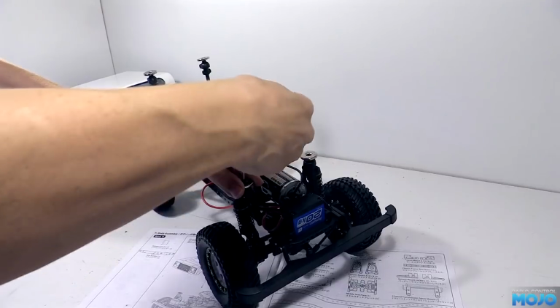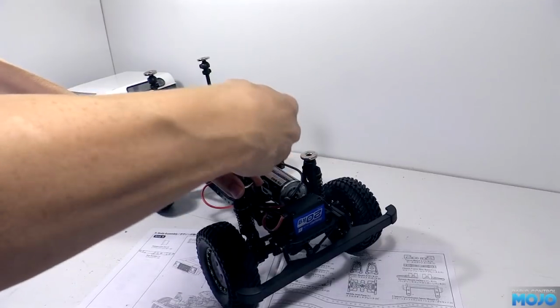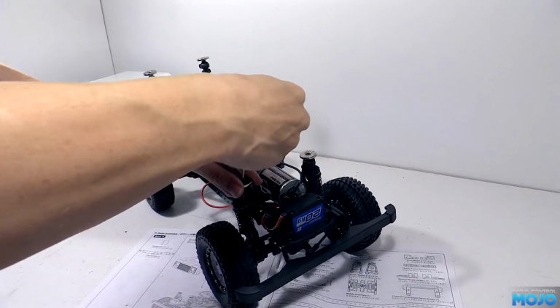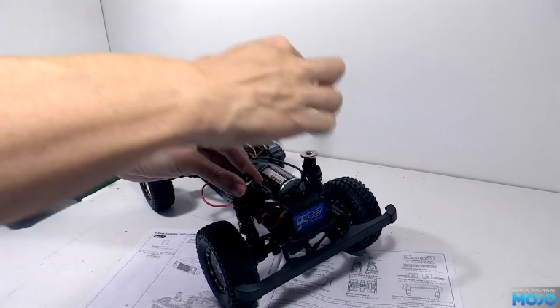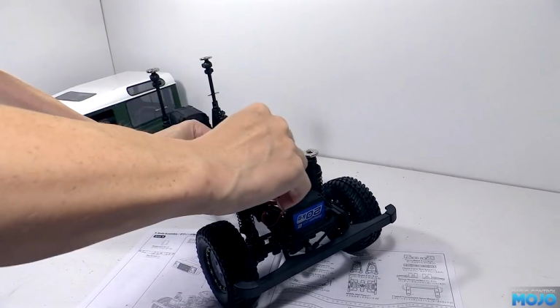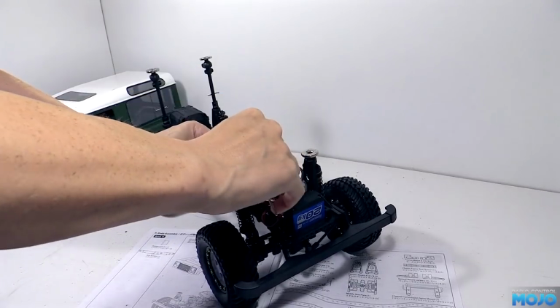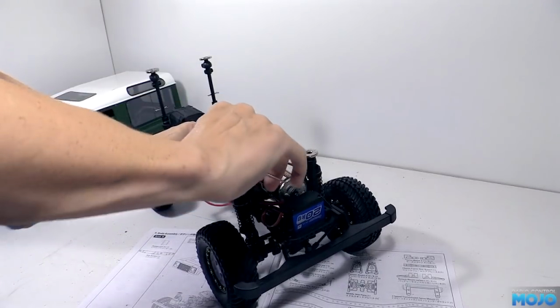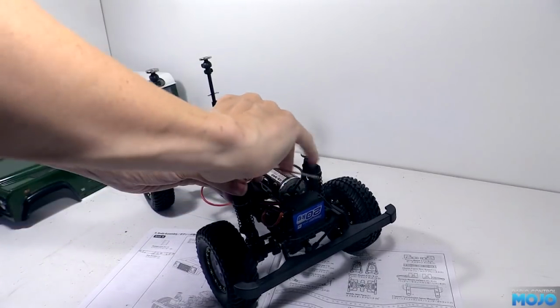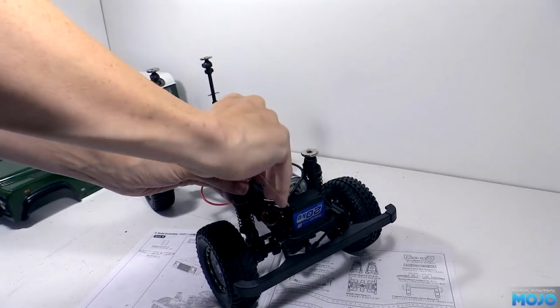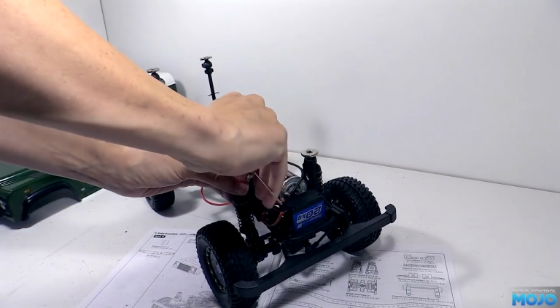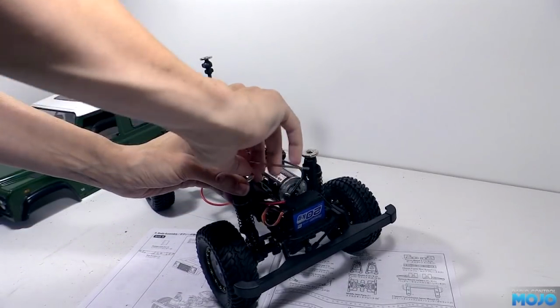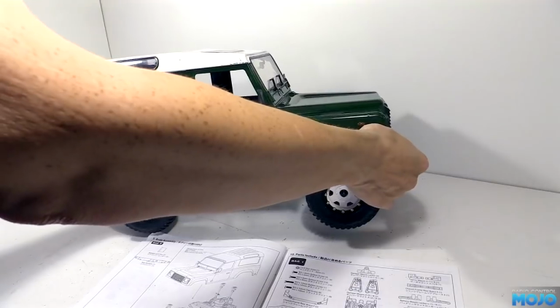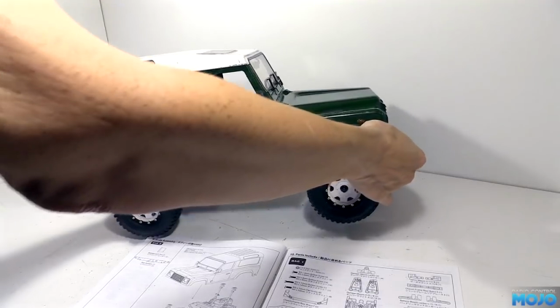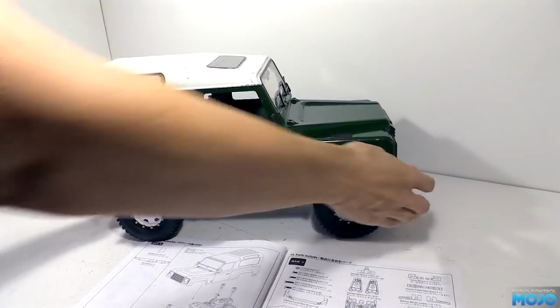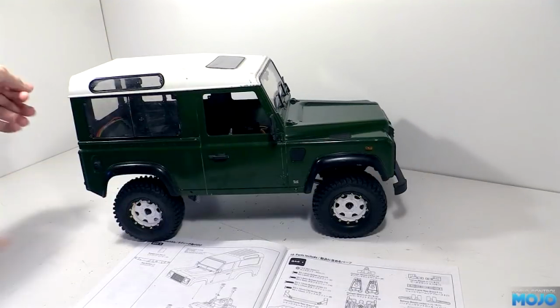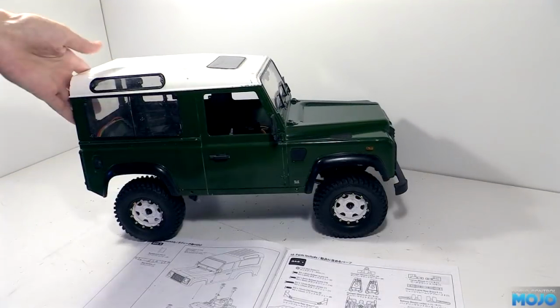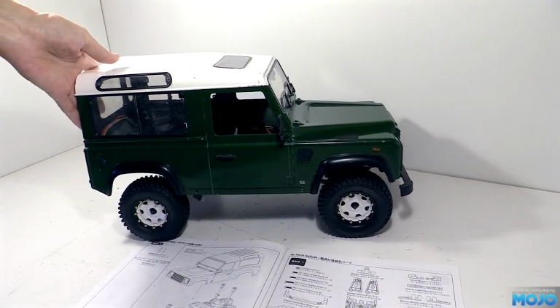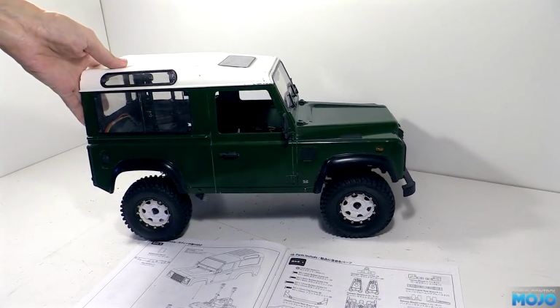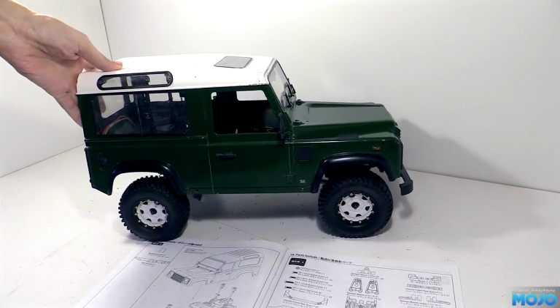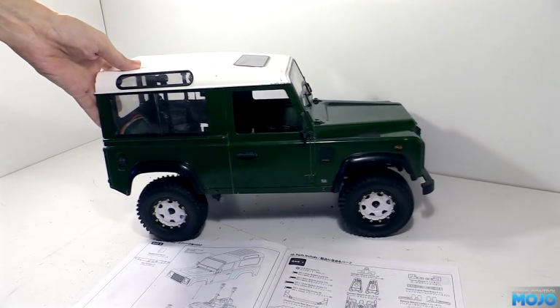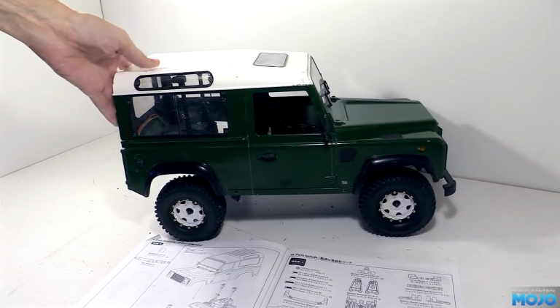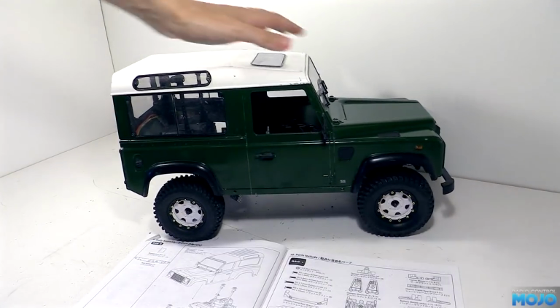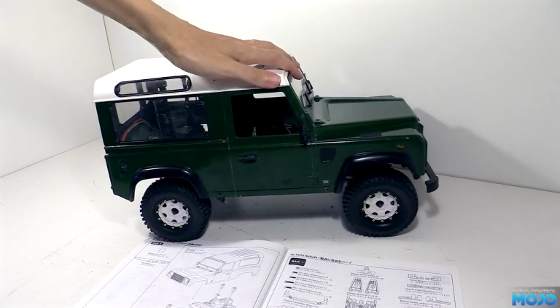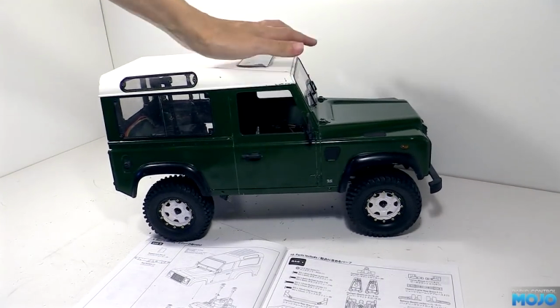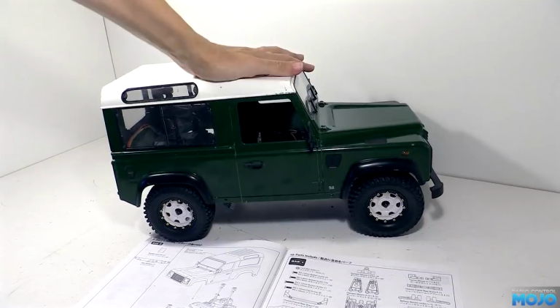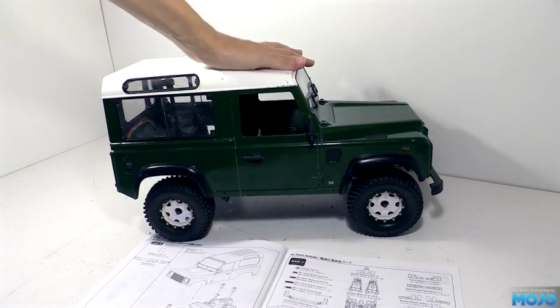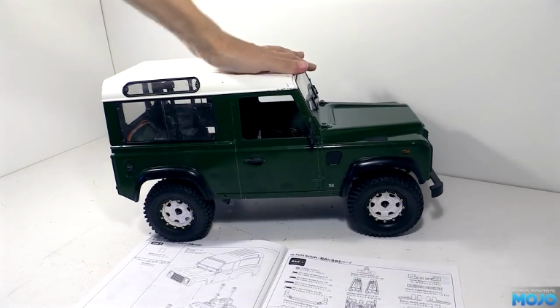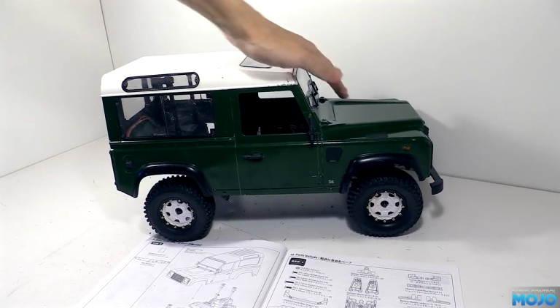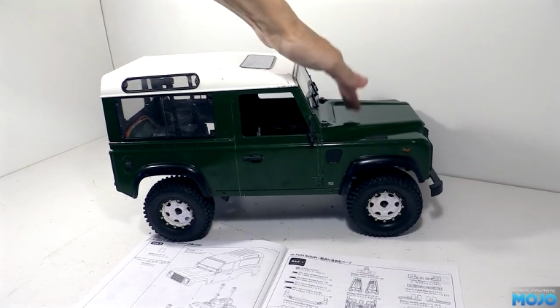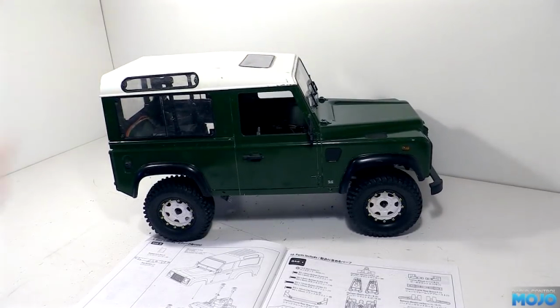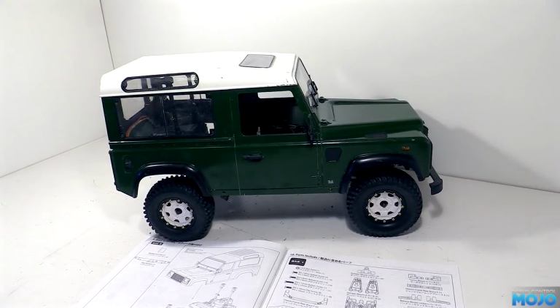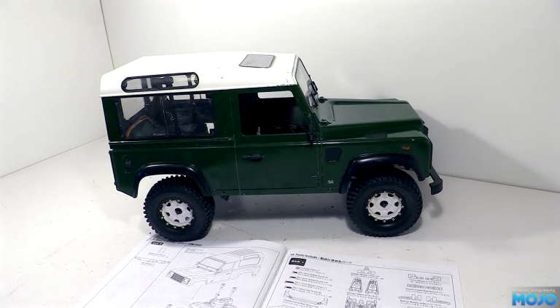The main thing though — with the small body lift the body looks much better on the chassis. The gap between the tyres and the top of the wheel arches looks a lot closer to what you might expect. Now we've got the body in position we can have a proper look at the rear bumper.